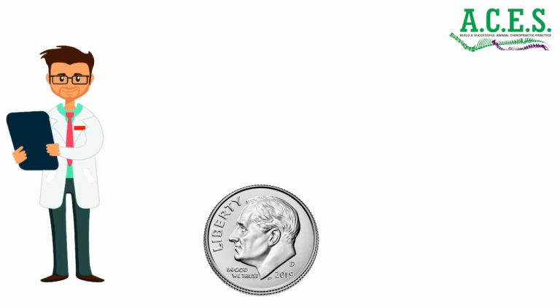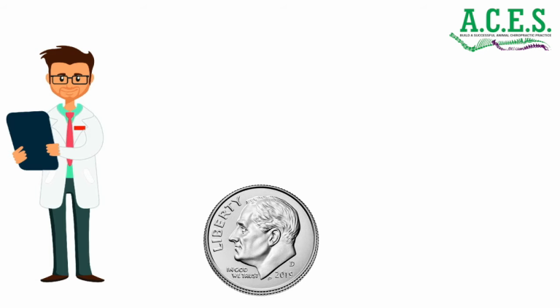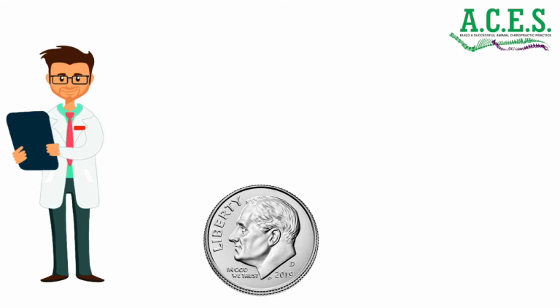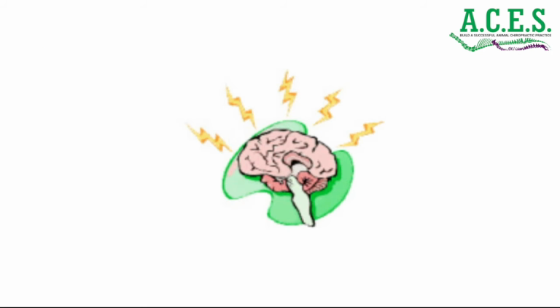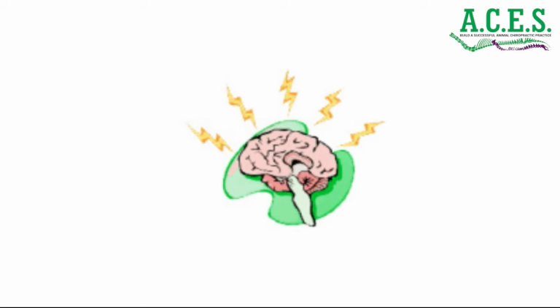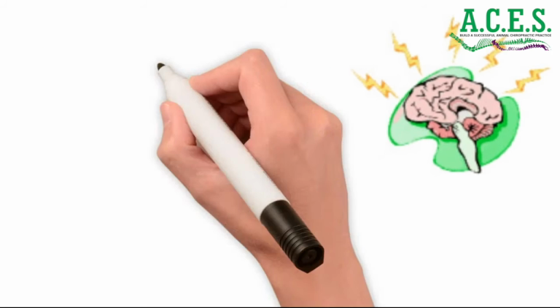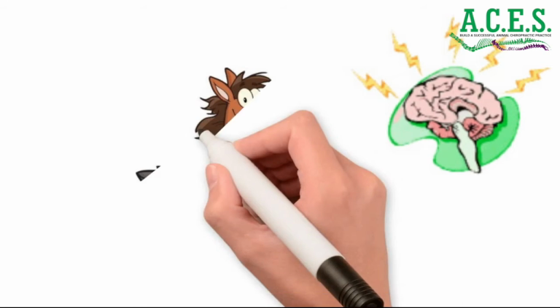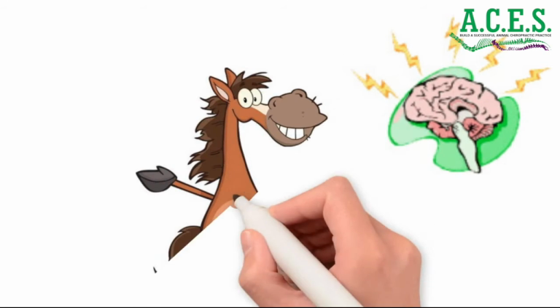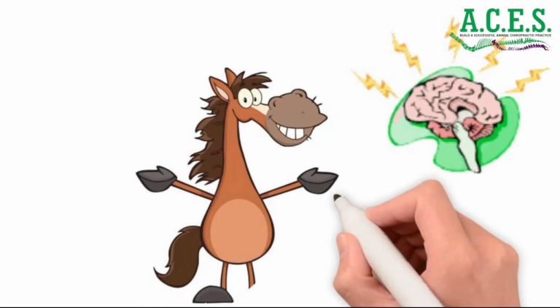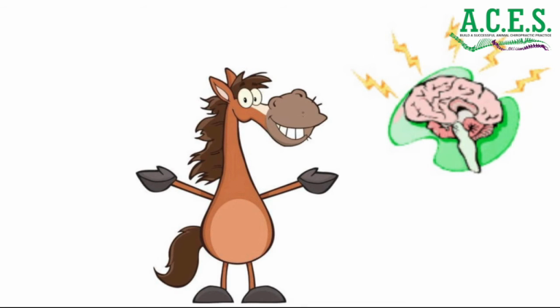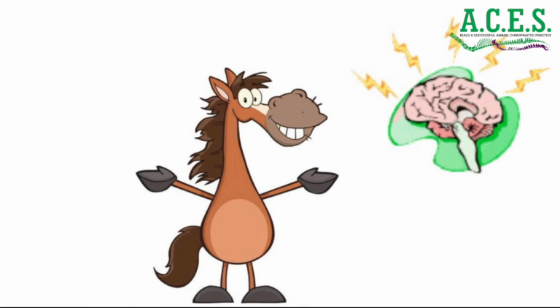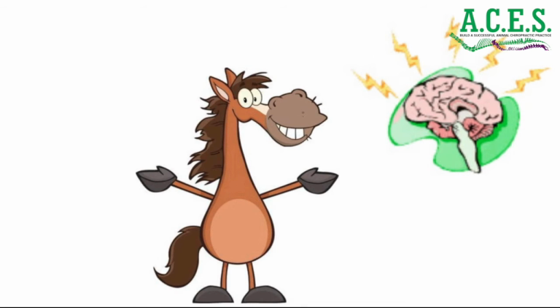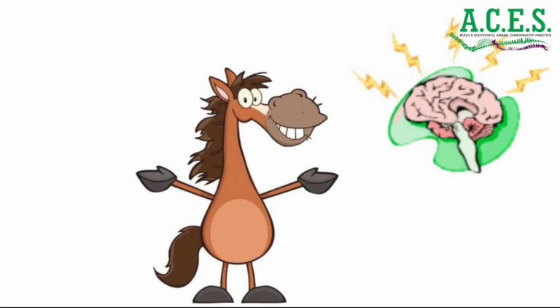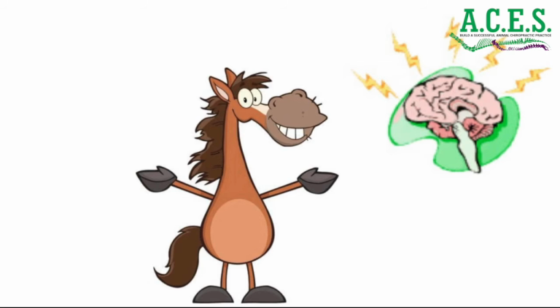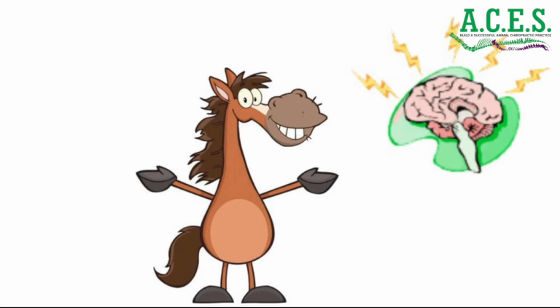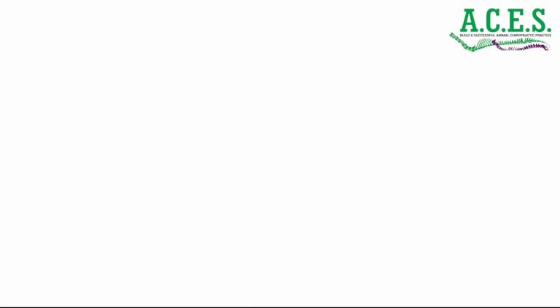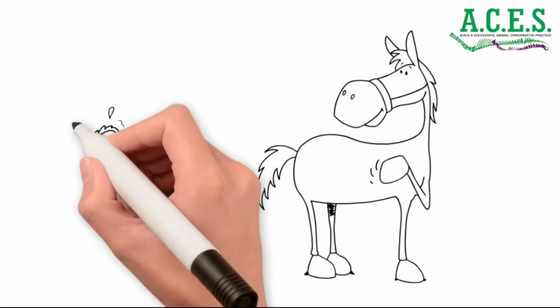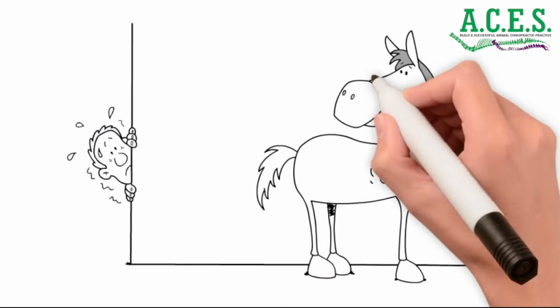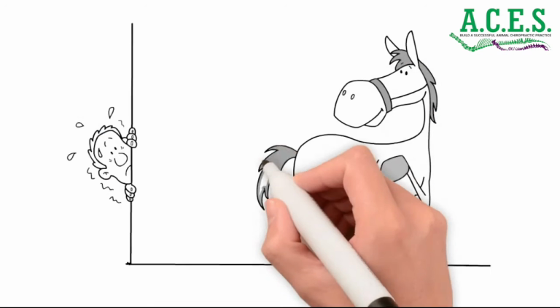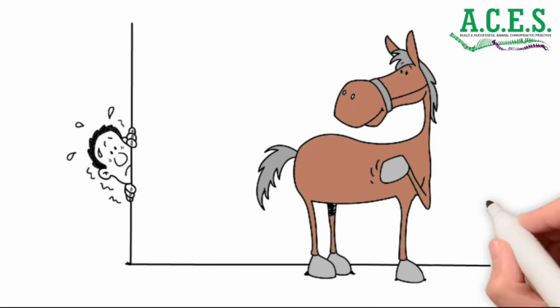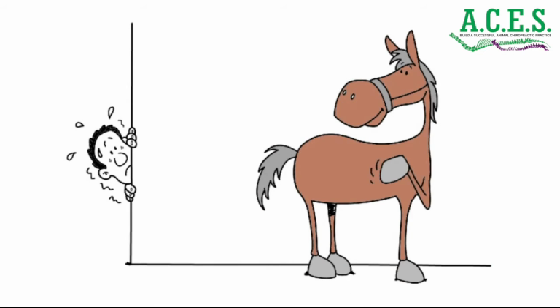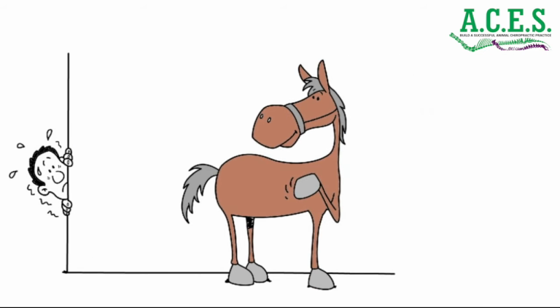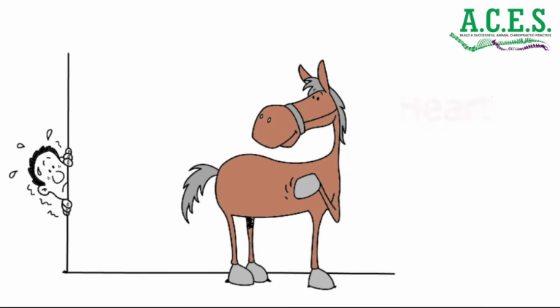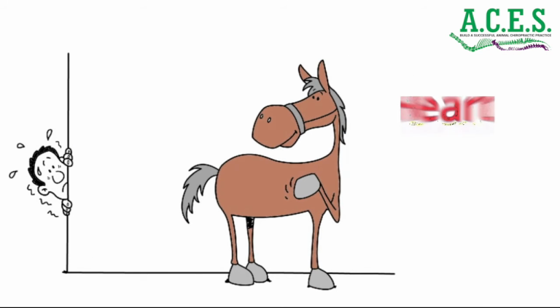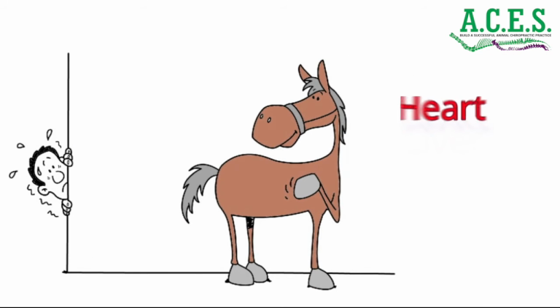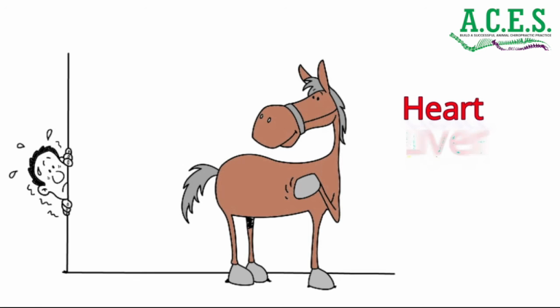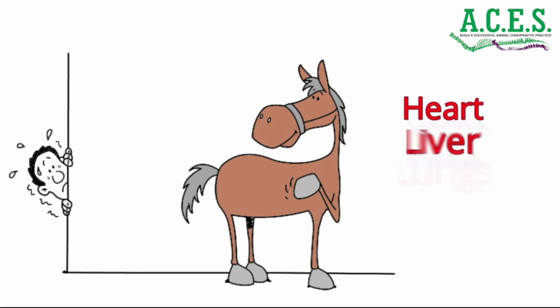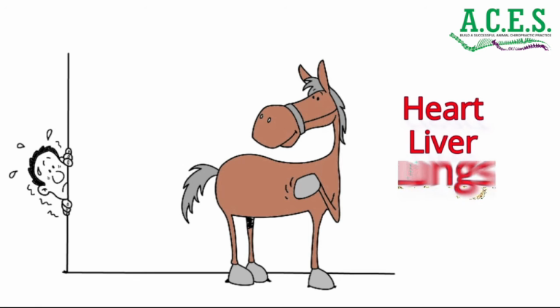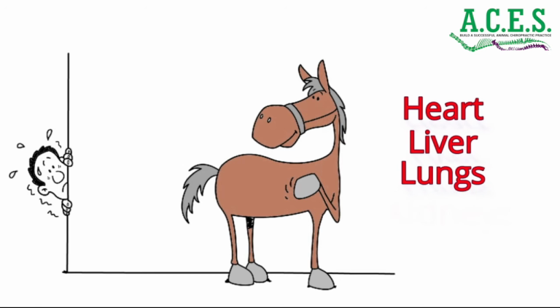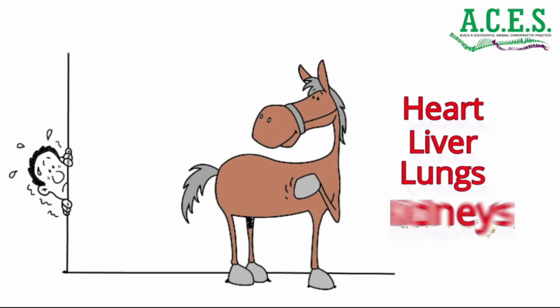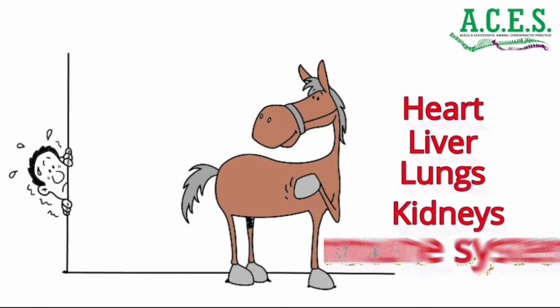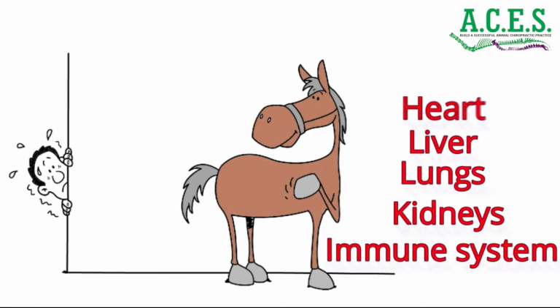Chiropractic optimizes brain-to-body communication and allows your animal to adapt to life's many stresses. The brain controls and coordinates the entire living experience. It controls your animal's heart, liver, lungs, kidneys, immune system, and every moment of their life.